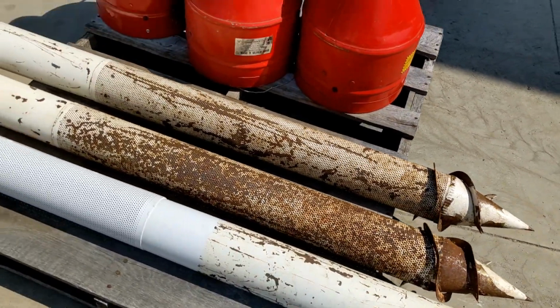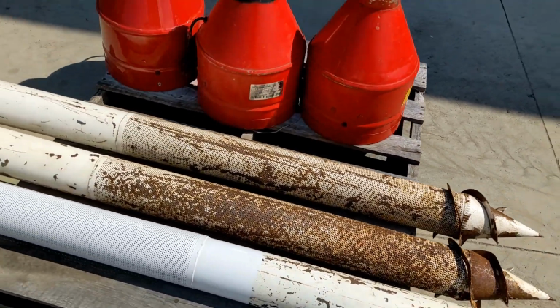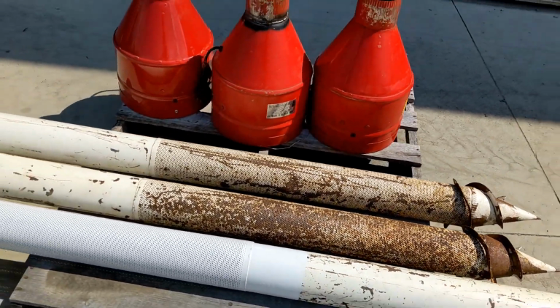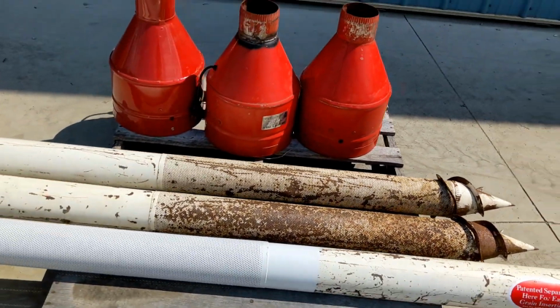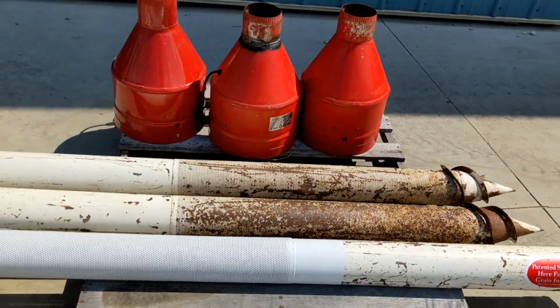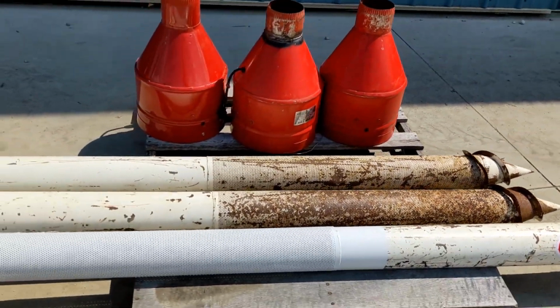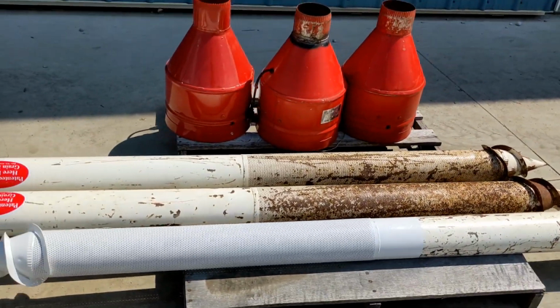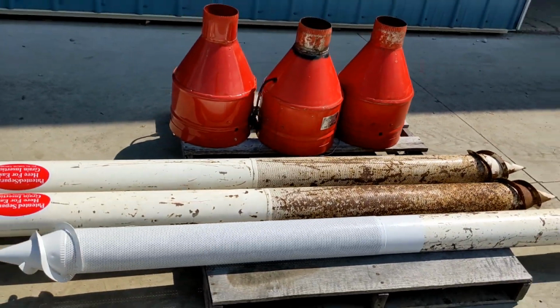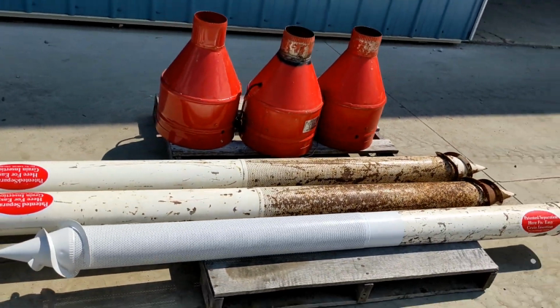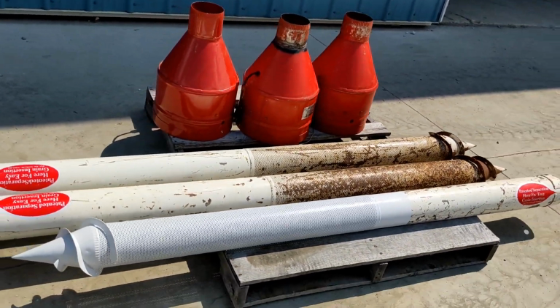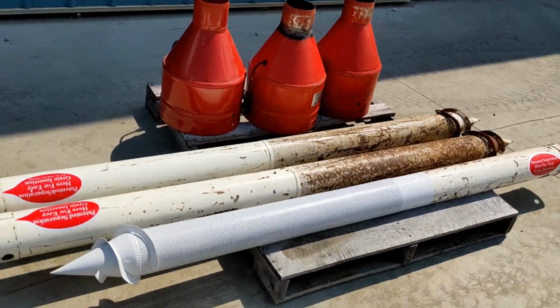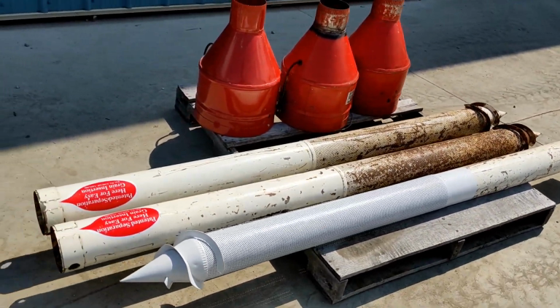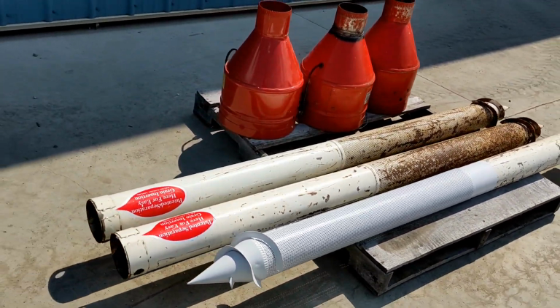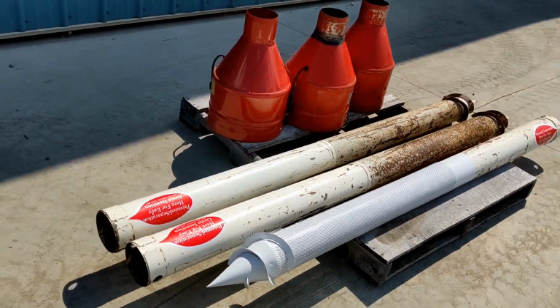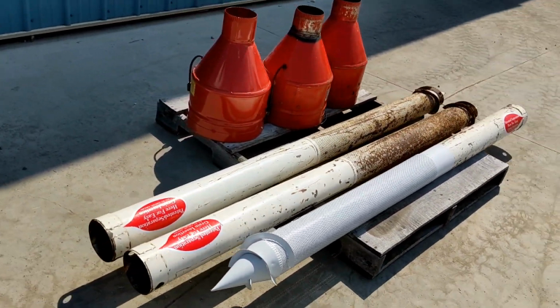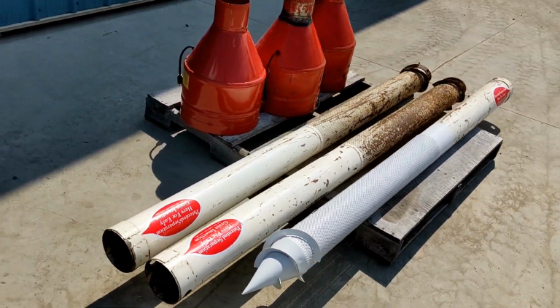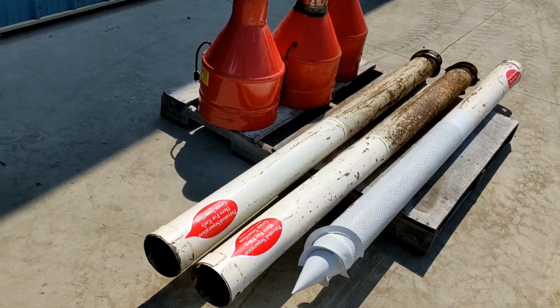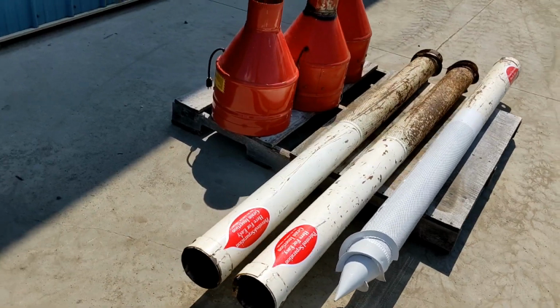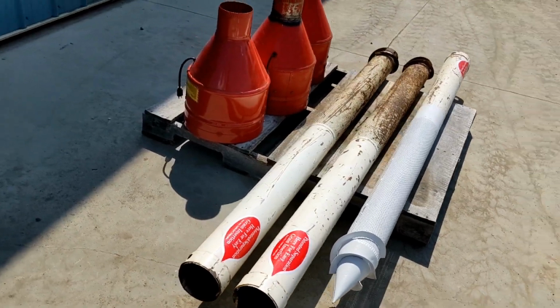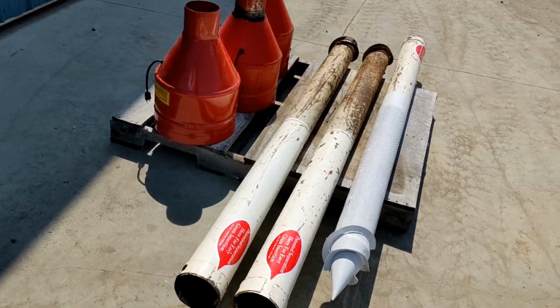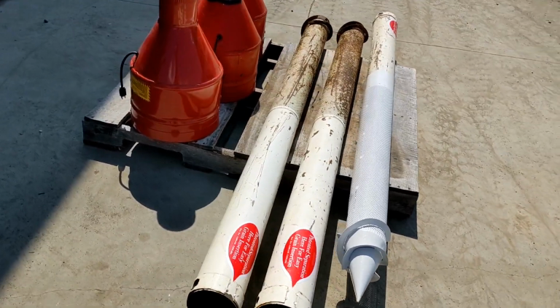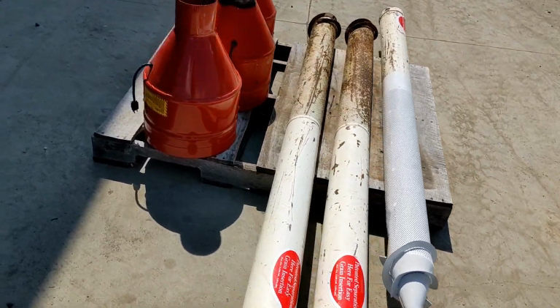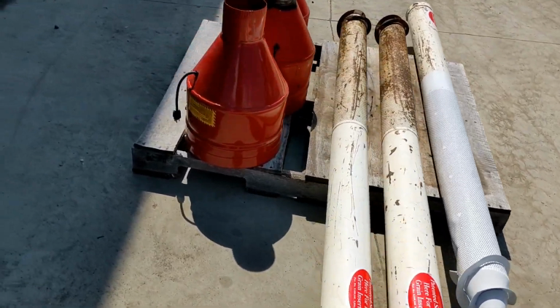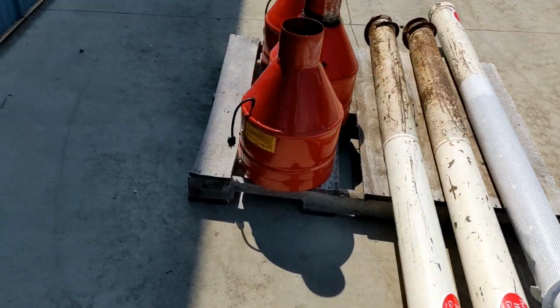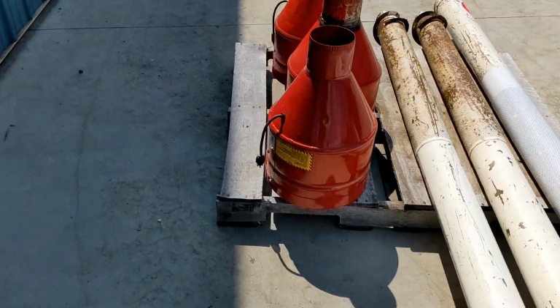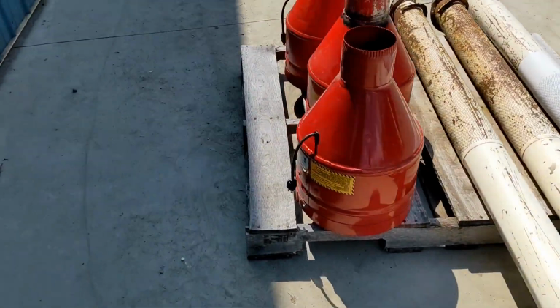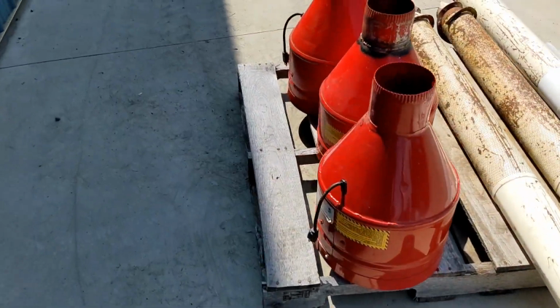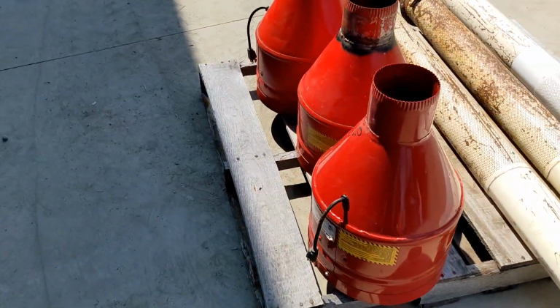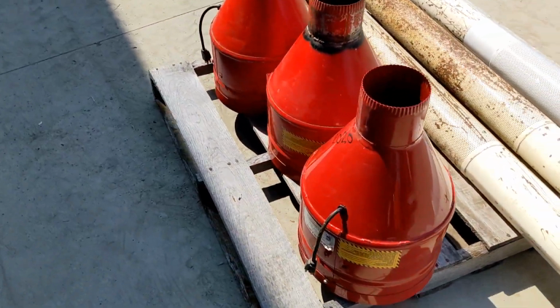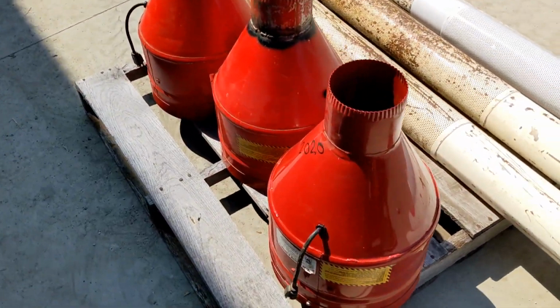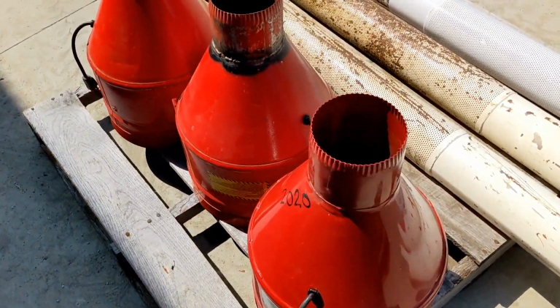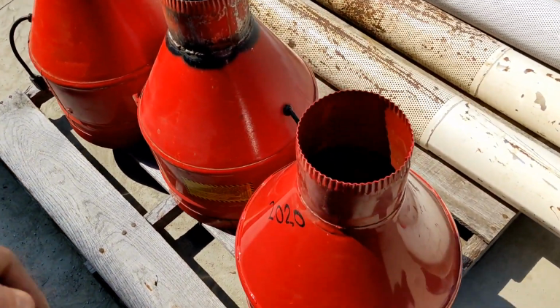These units are ready to go. They run on 110 volts. These blast fans are in good shape.